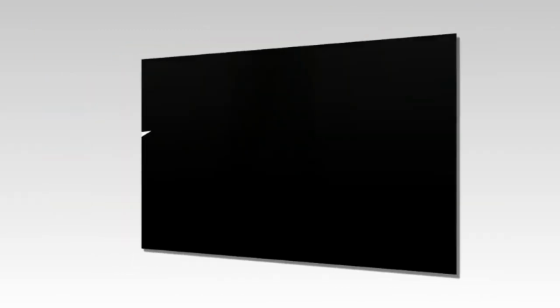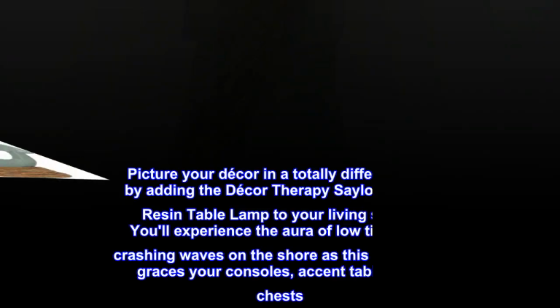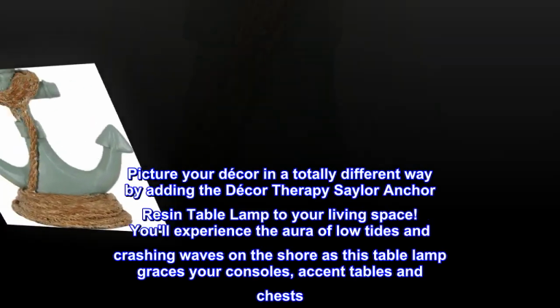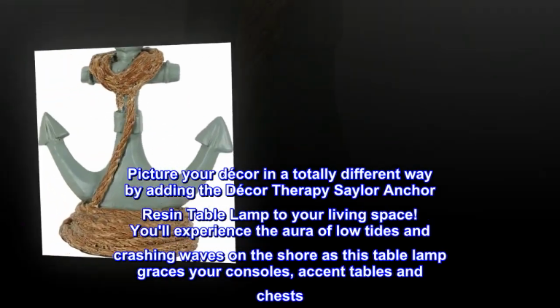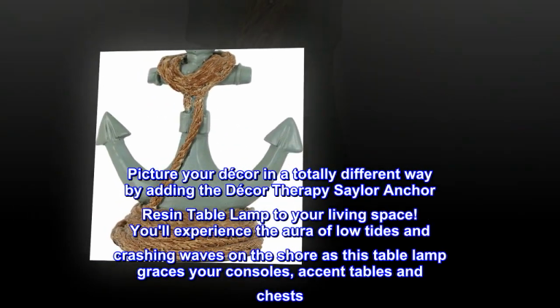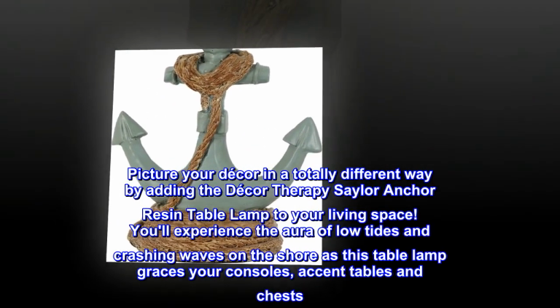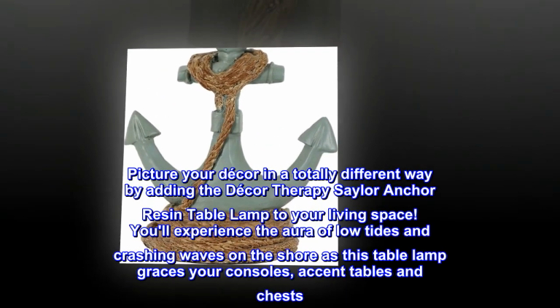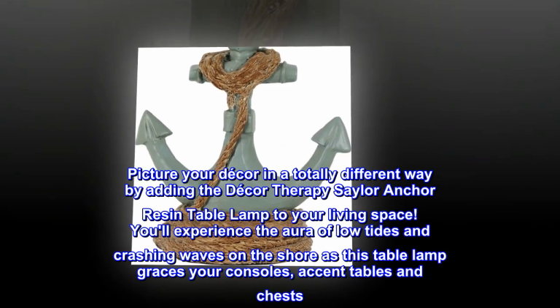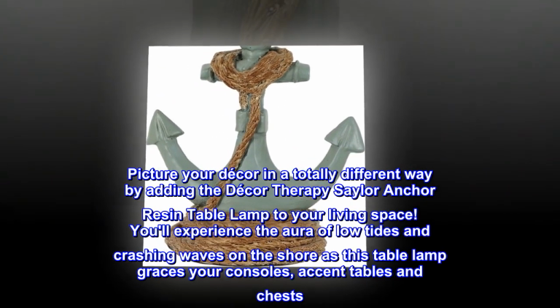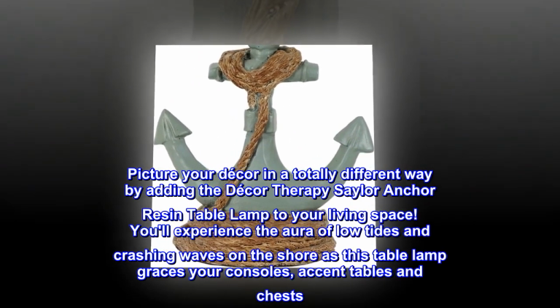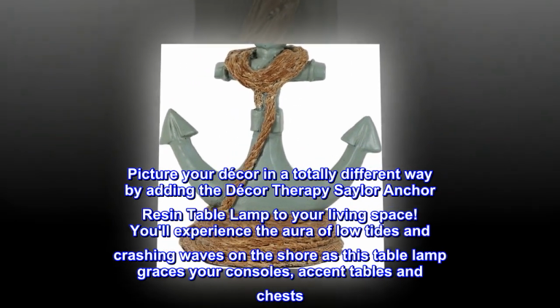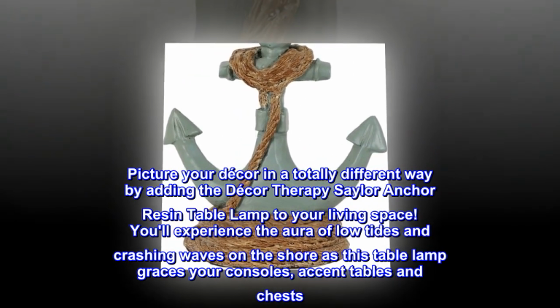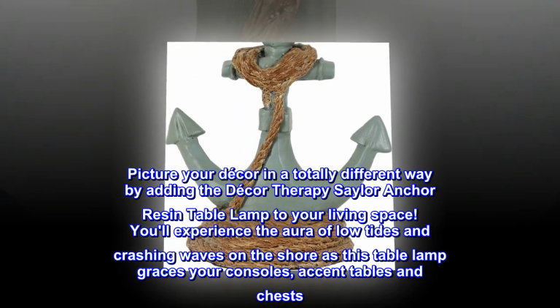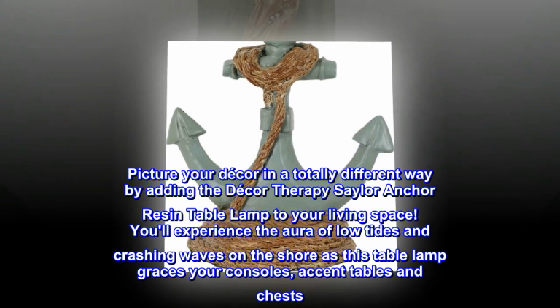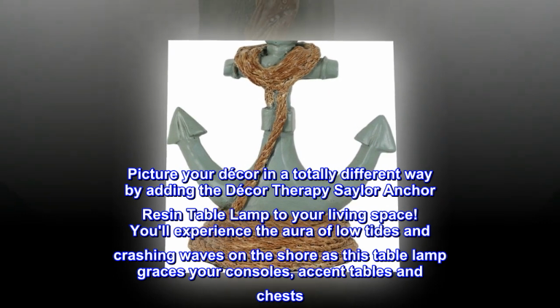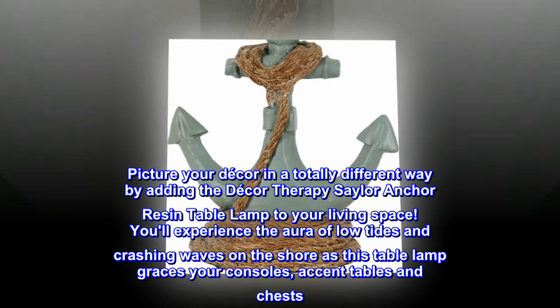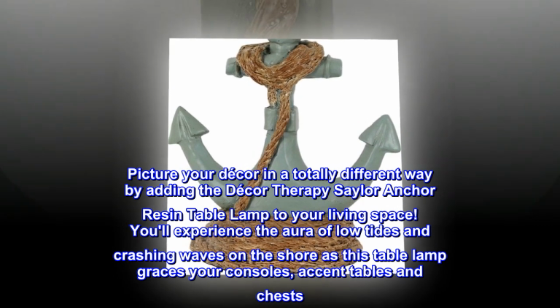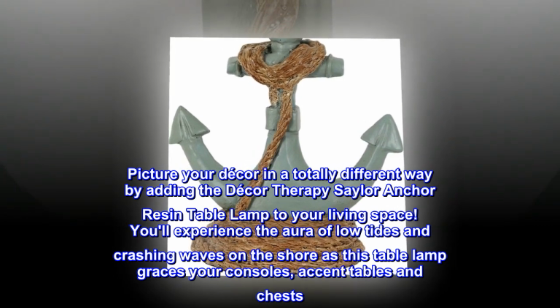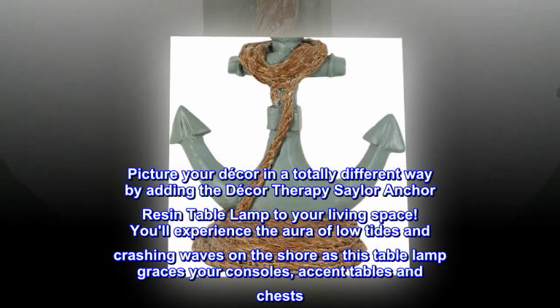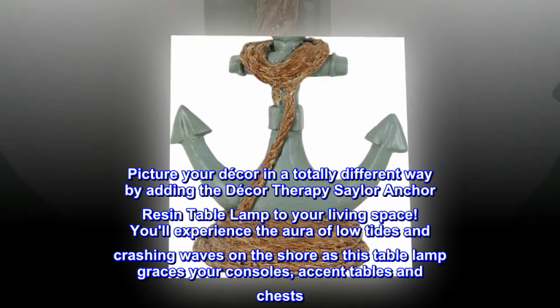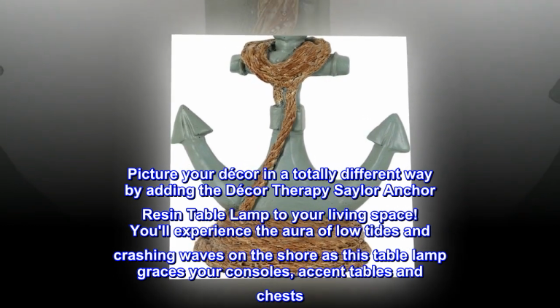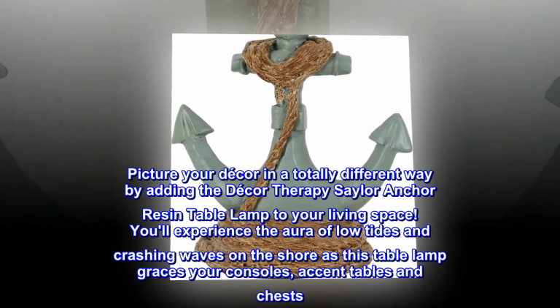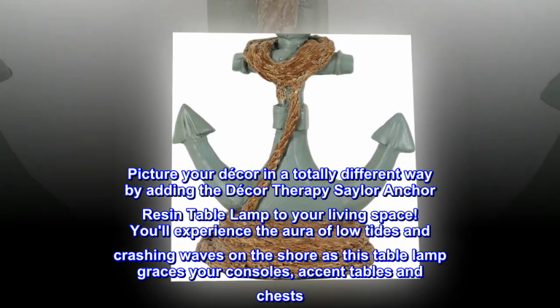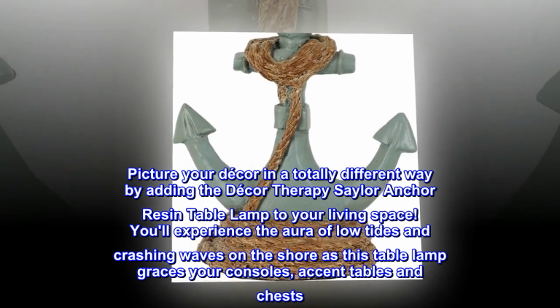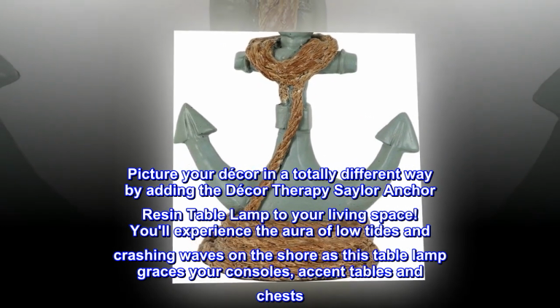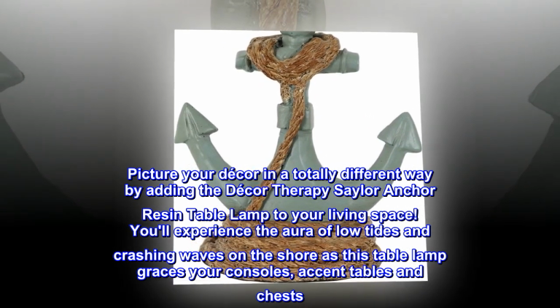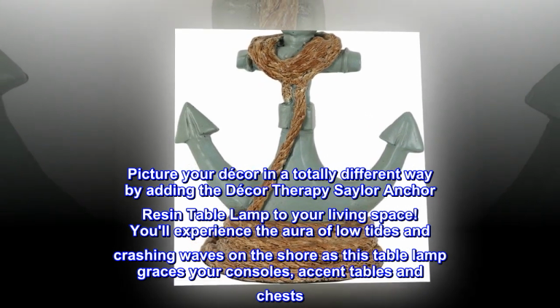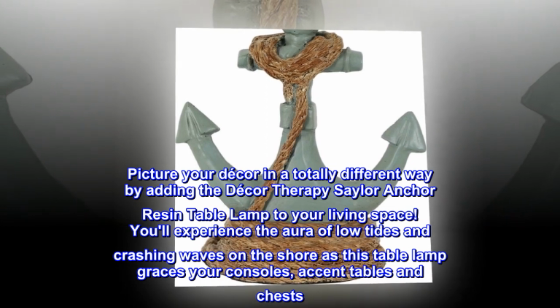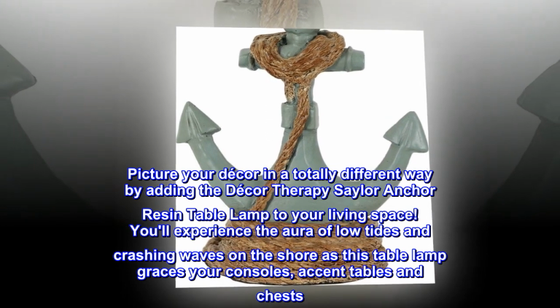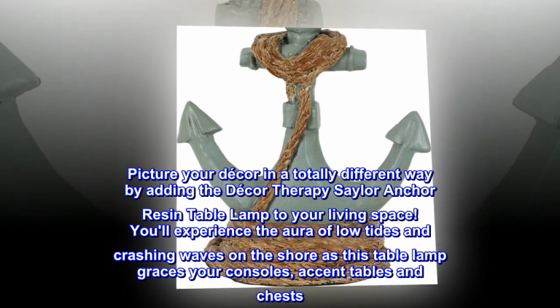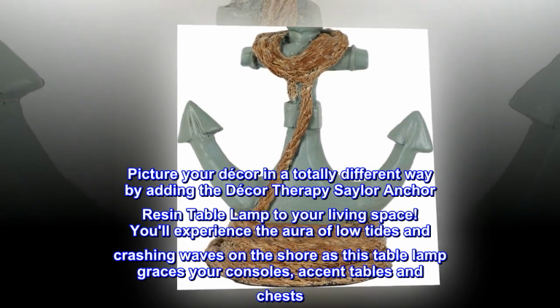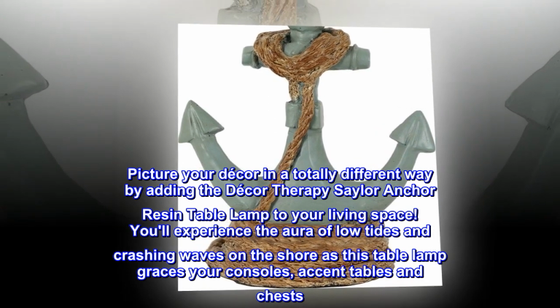Picture your decor in a totally different way by adding the Decor Therapy Sailor Anchor Resin Table Lamp to your living space. You'll experience the aura of low tides and crashing waves on the shore as this table lamp graces